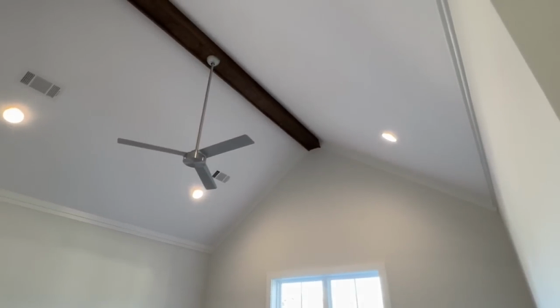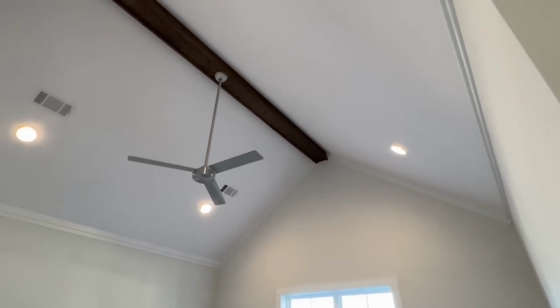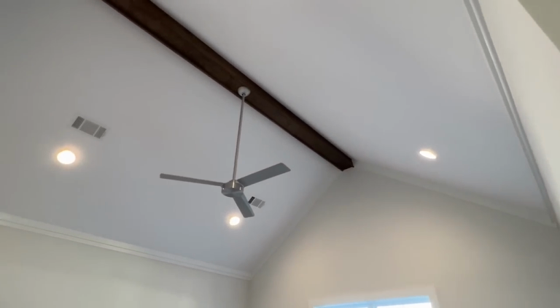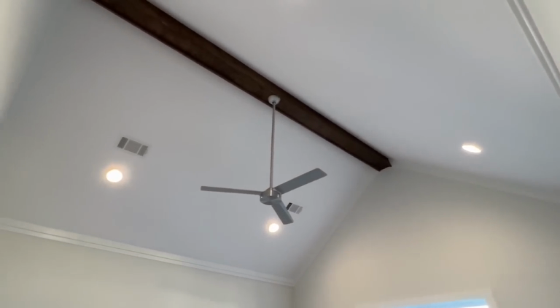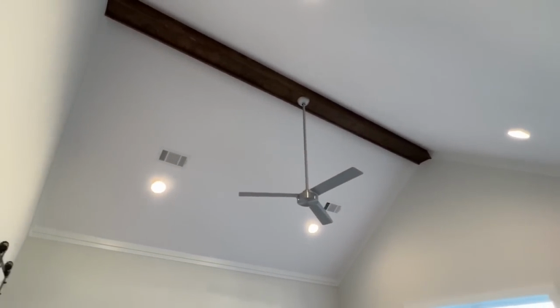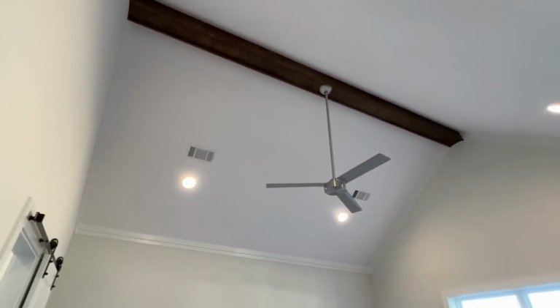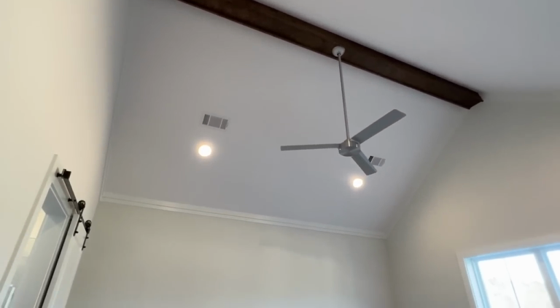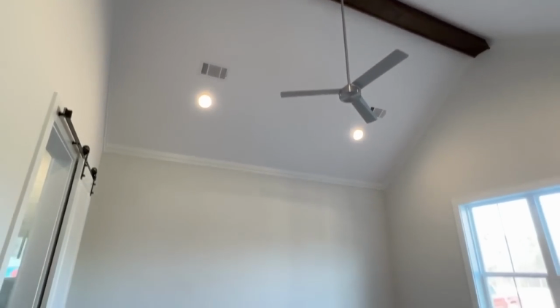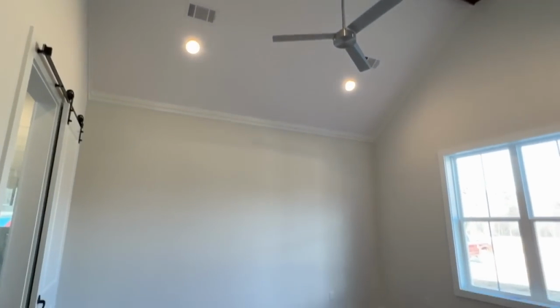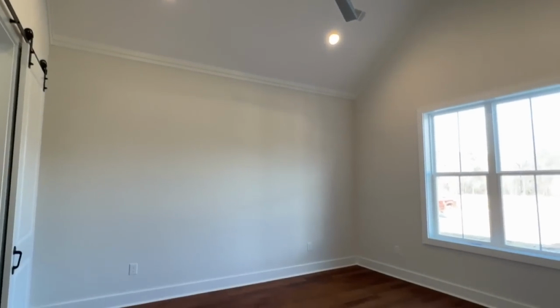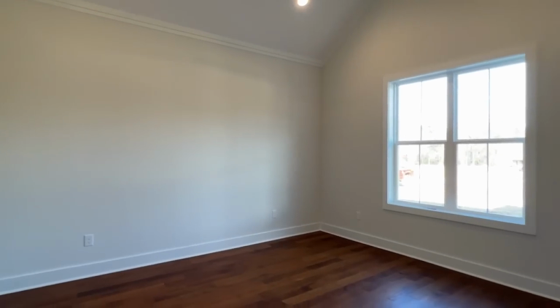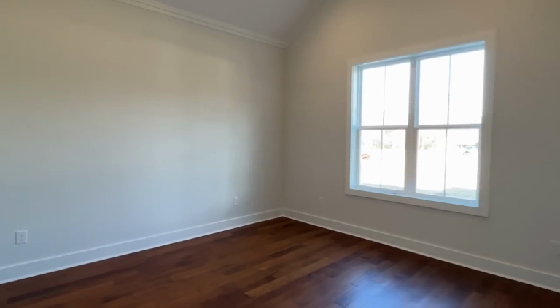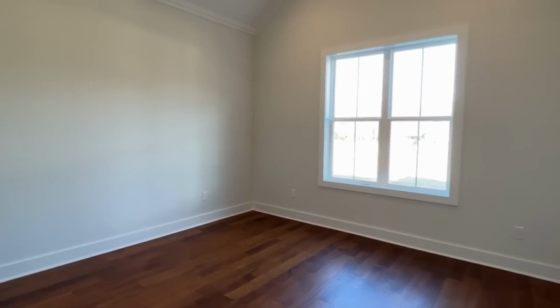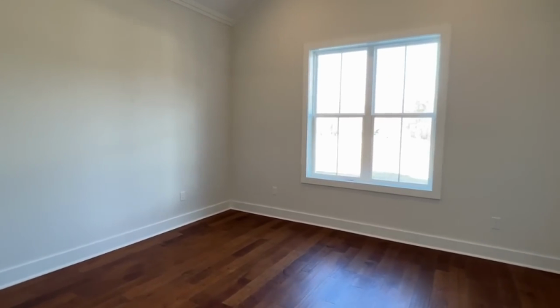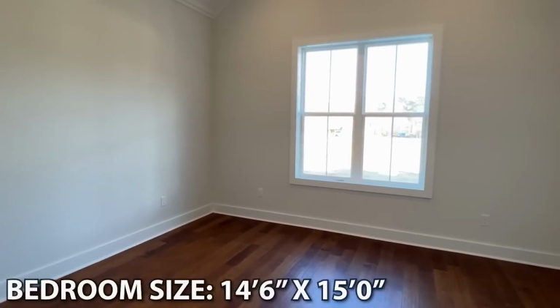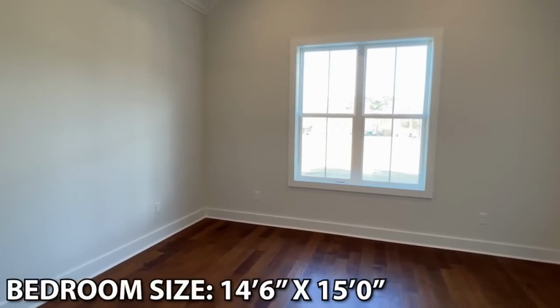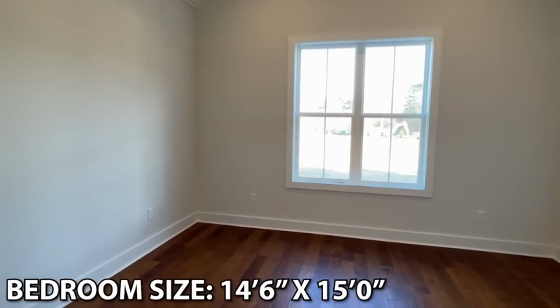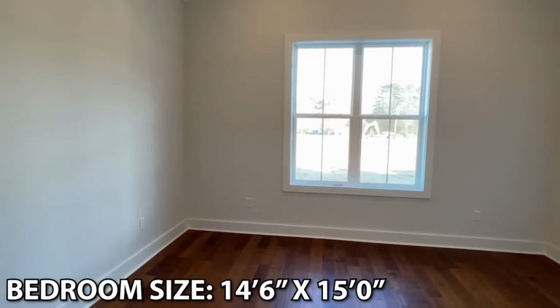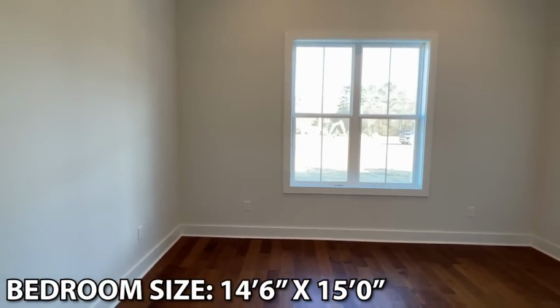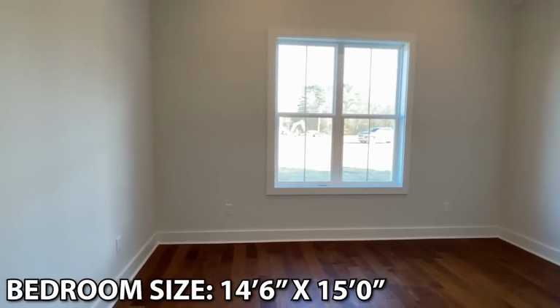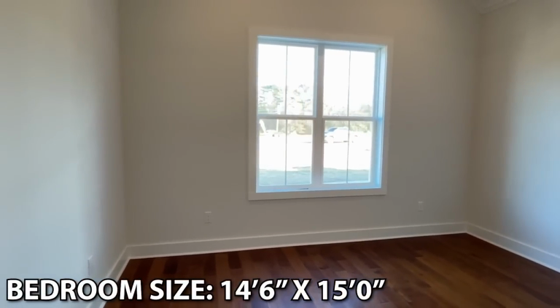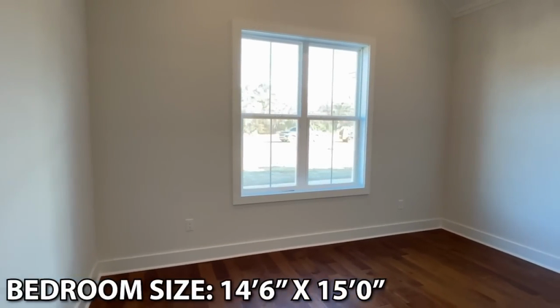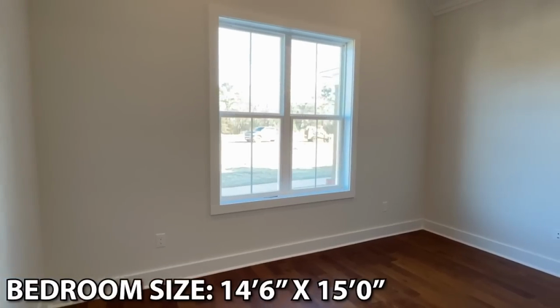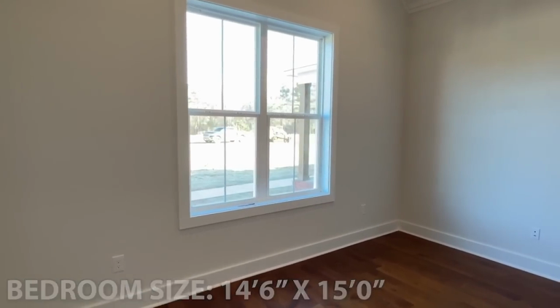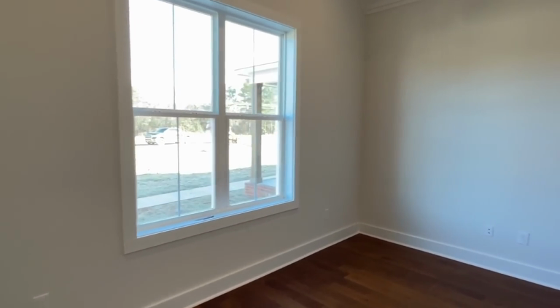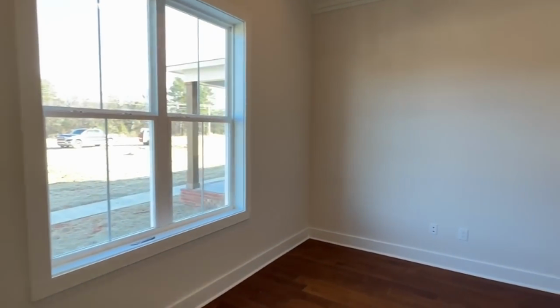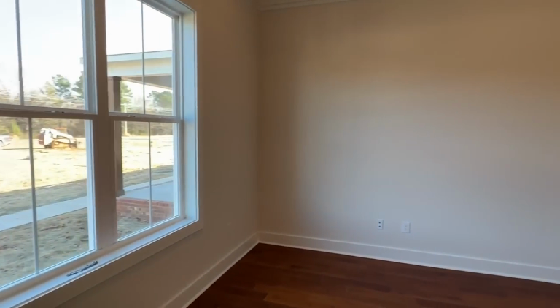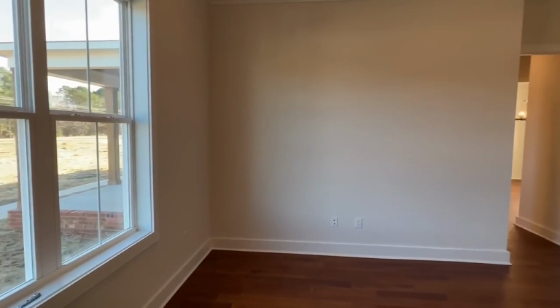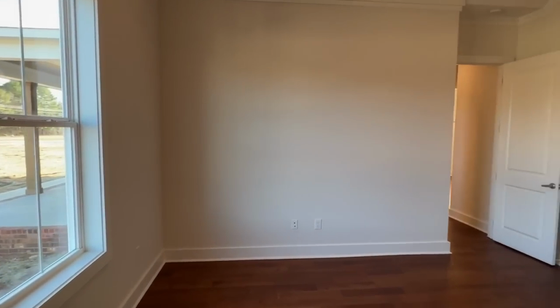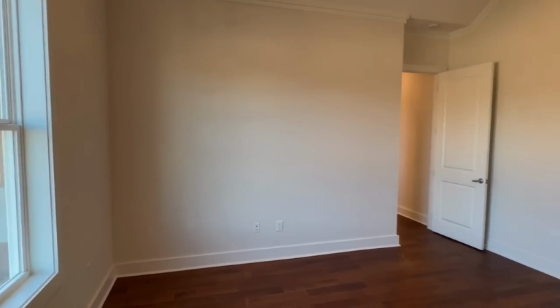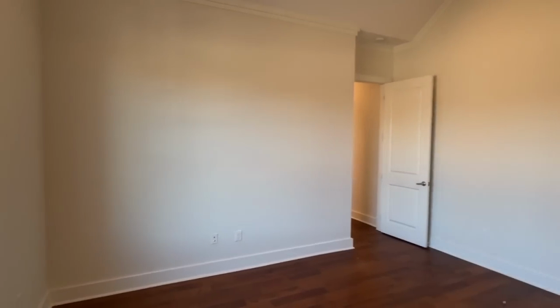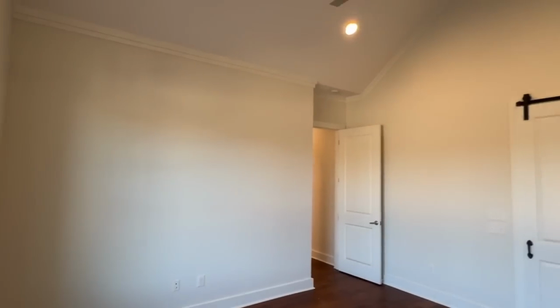Now let me talk about this main bedroom. One of the things we've got to point out is the vaulted ceilings — same thing we've seen in the living room. Don't ask me how you're gonna clean those ceilings, but they sure look good.